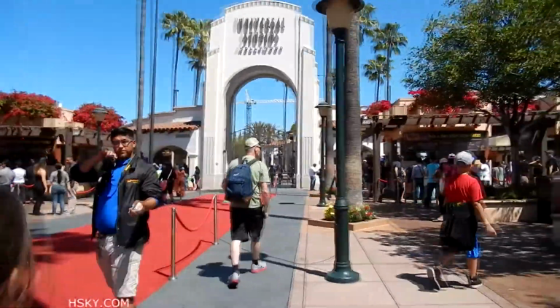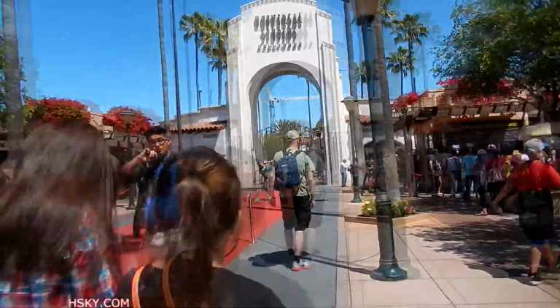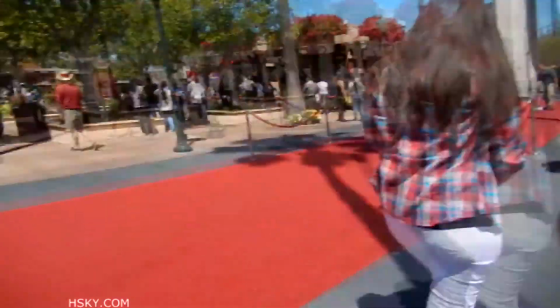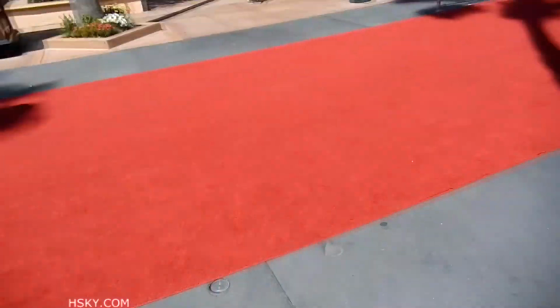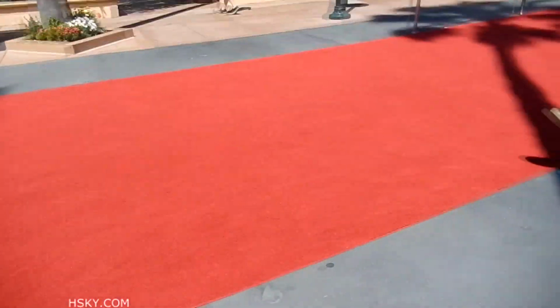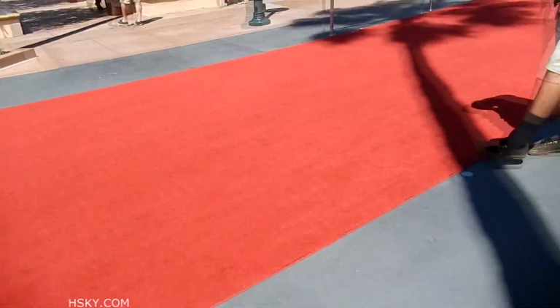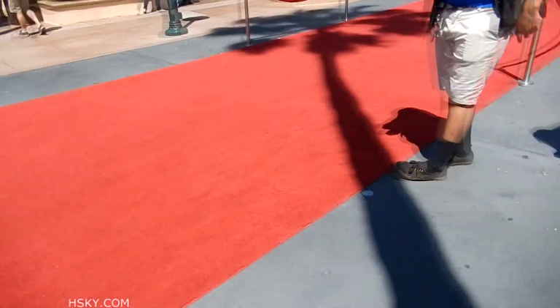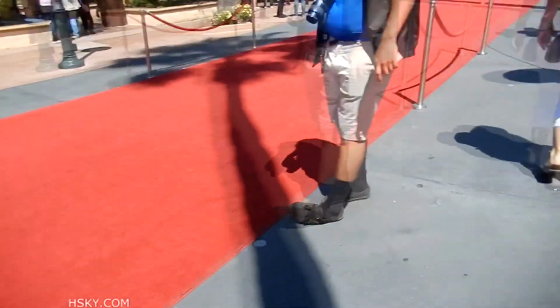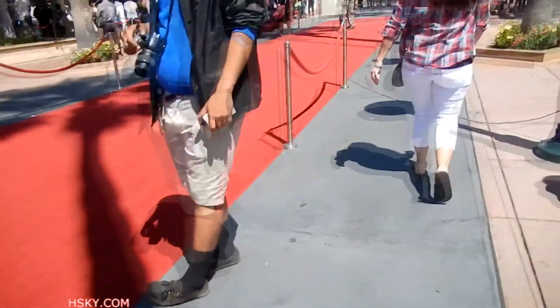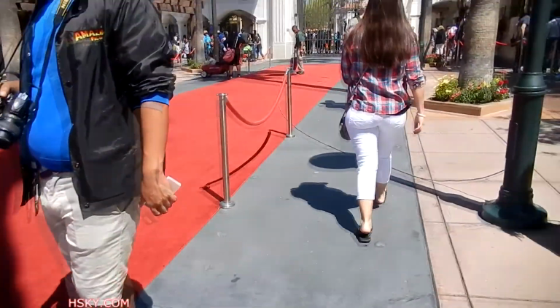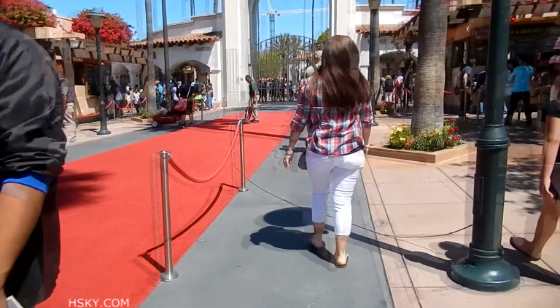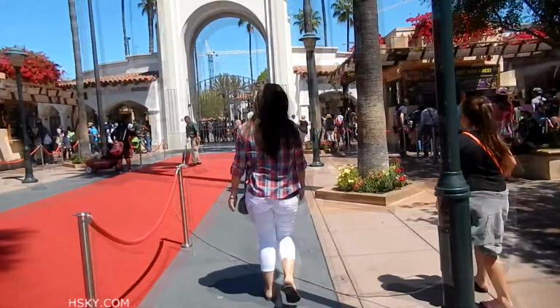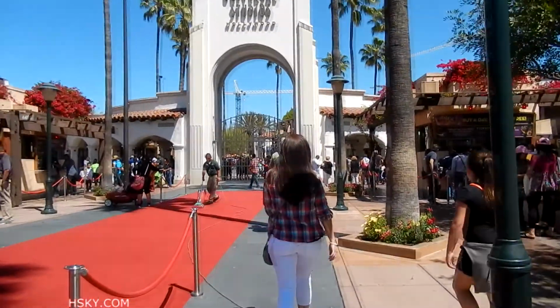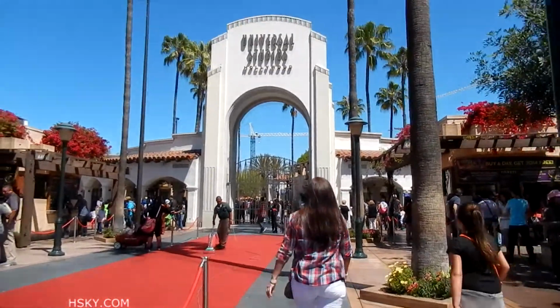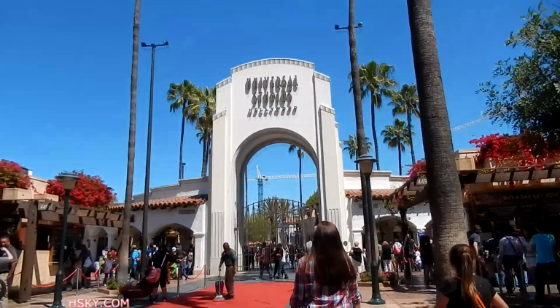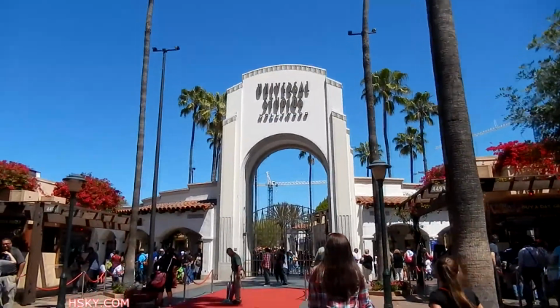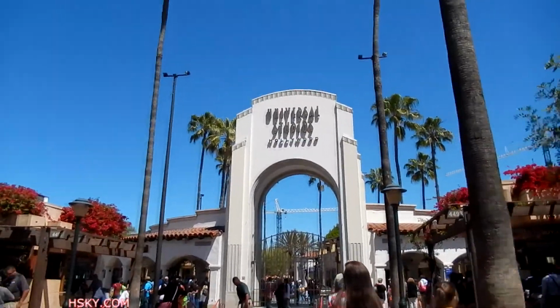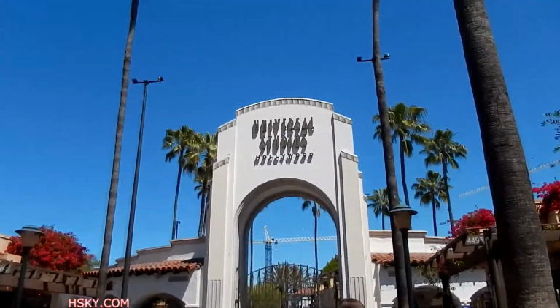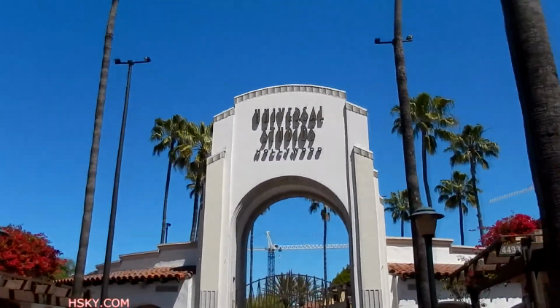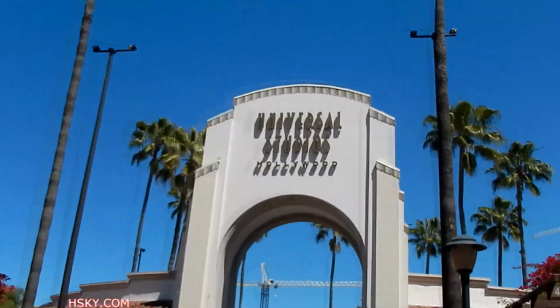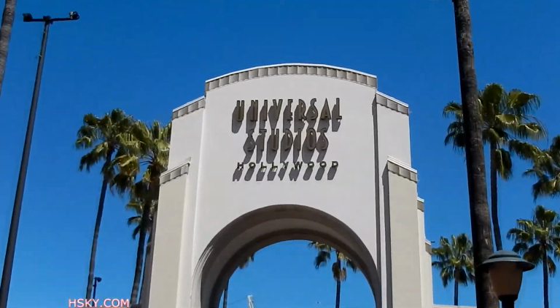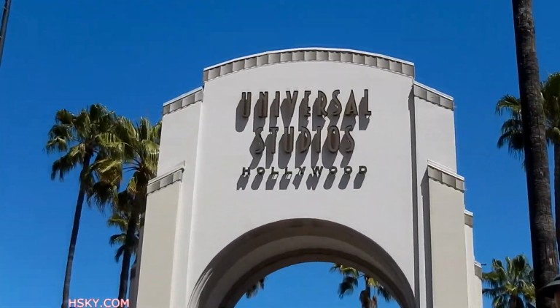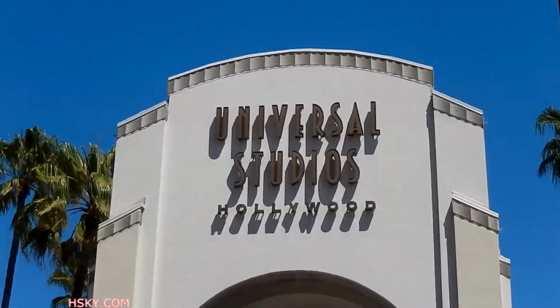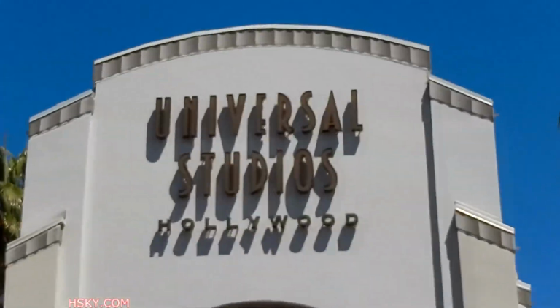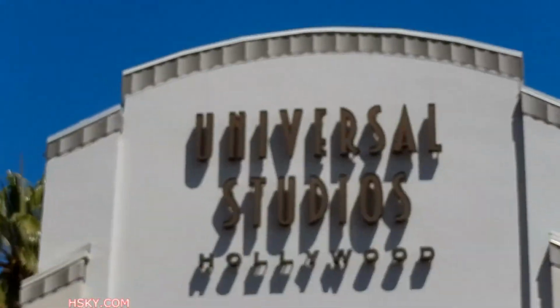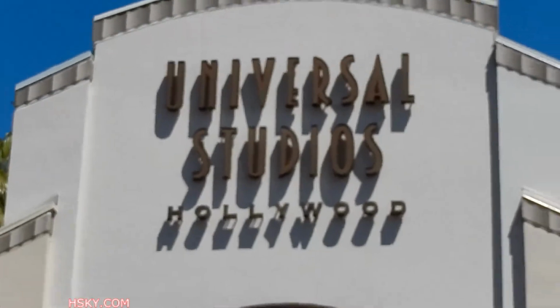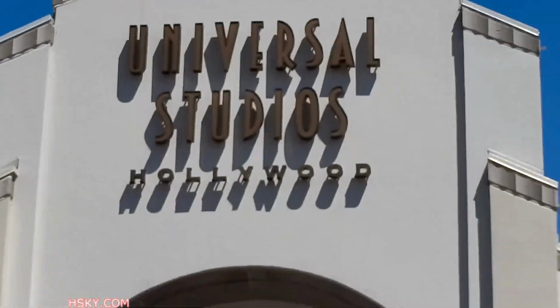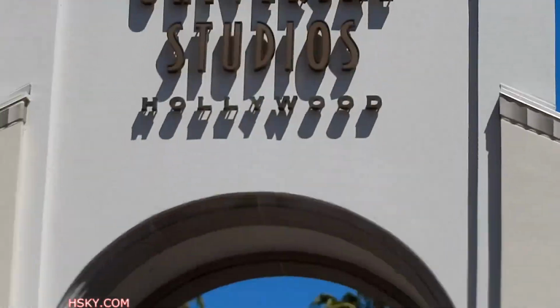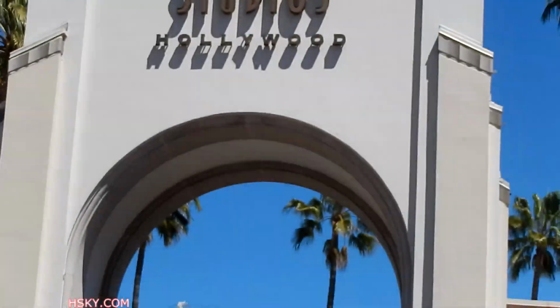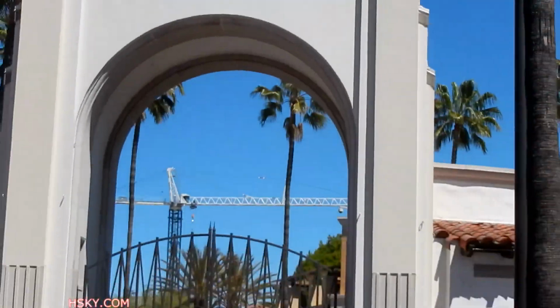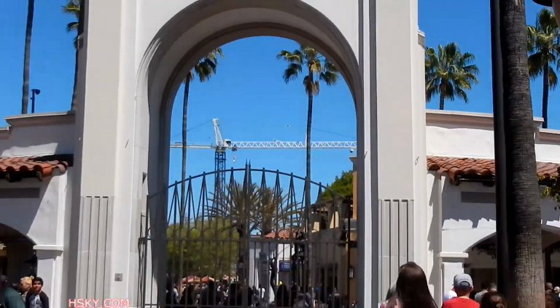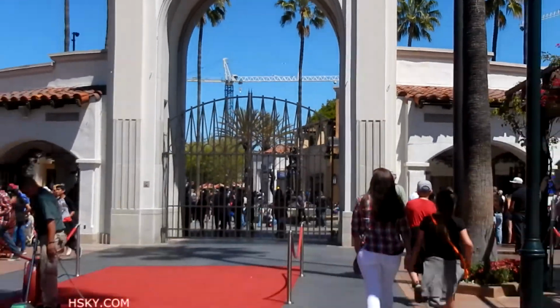And this is the red carpet leading you to the Universal Studios Hollywood. Thank you, and enjoy your day at Universal Studios Hollywood.